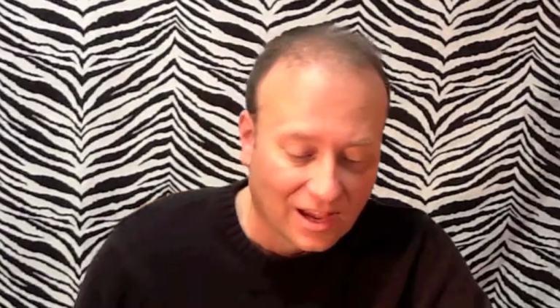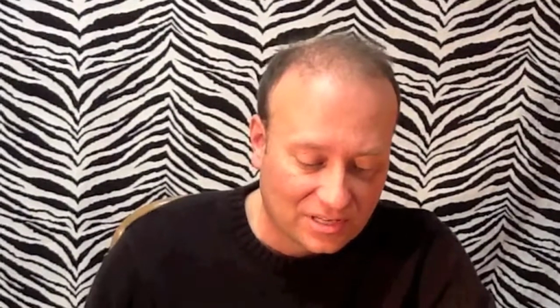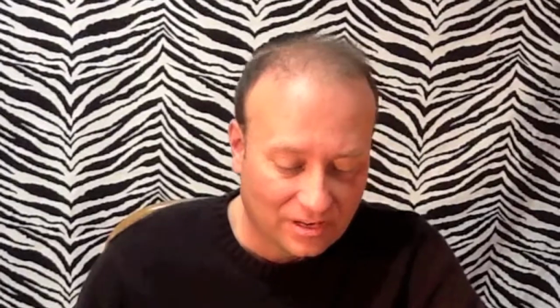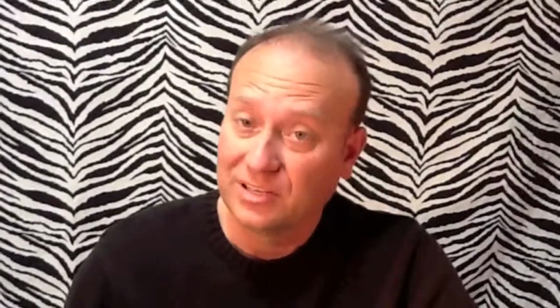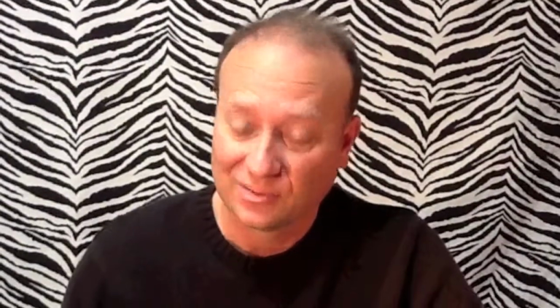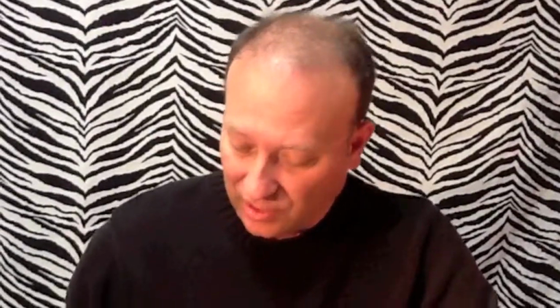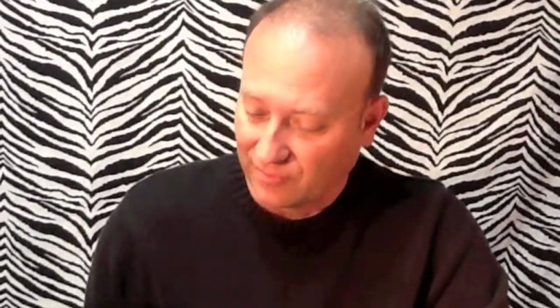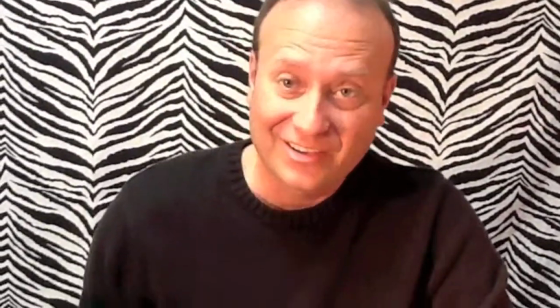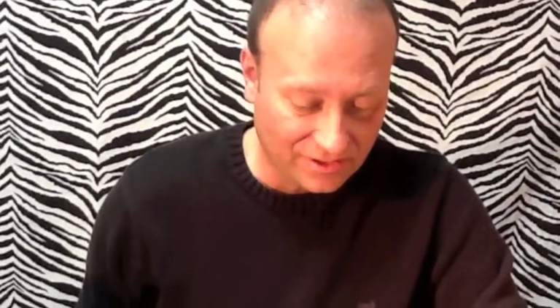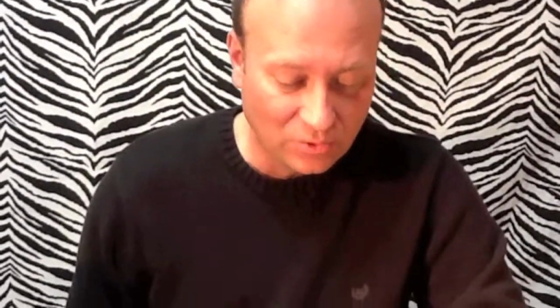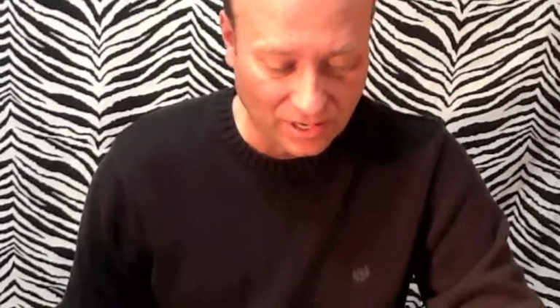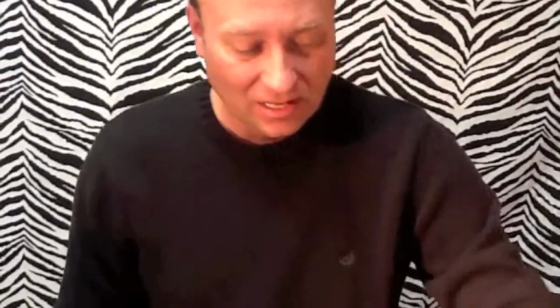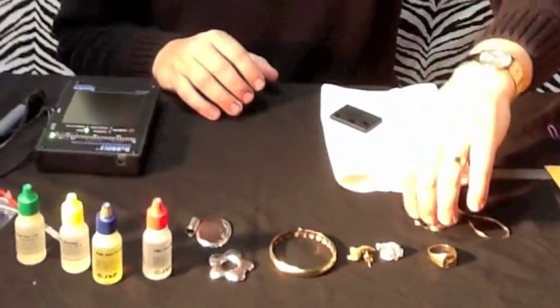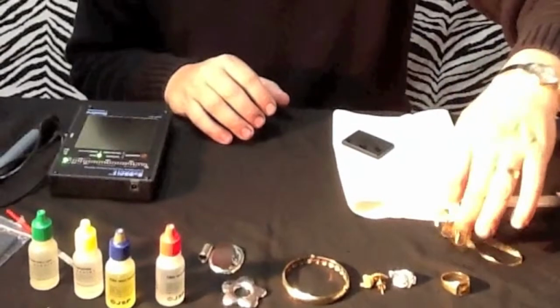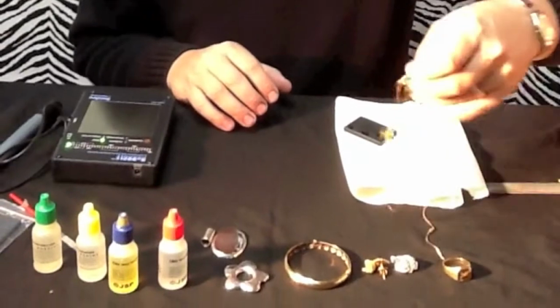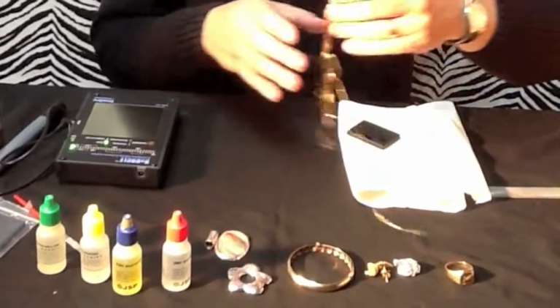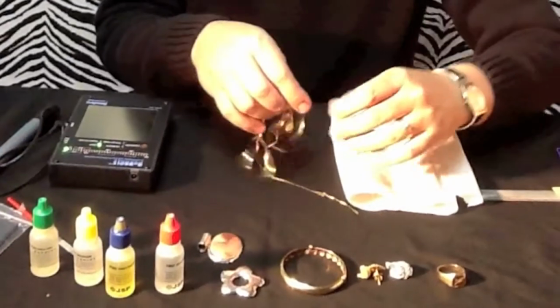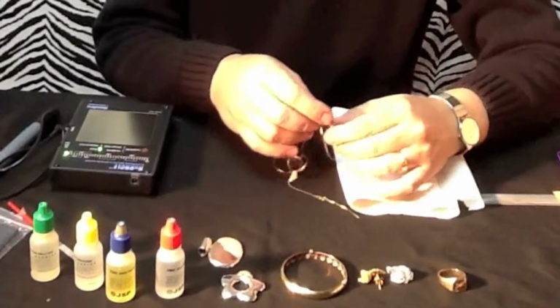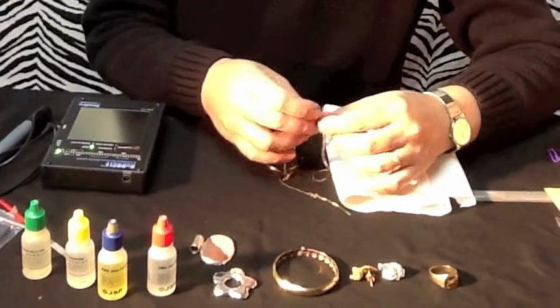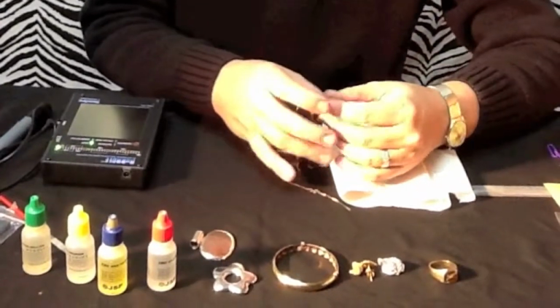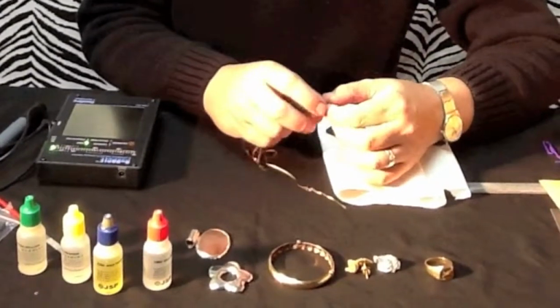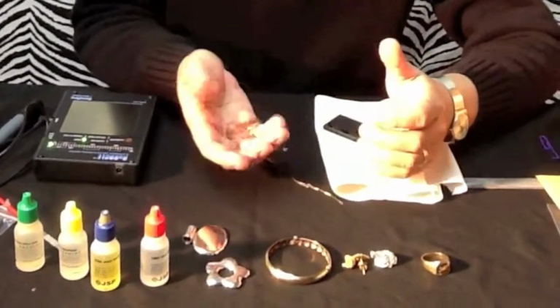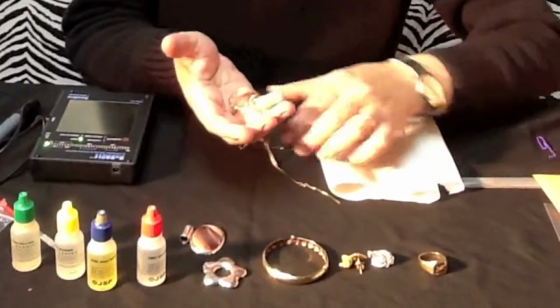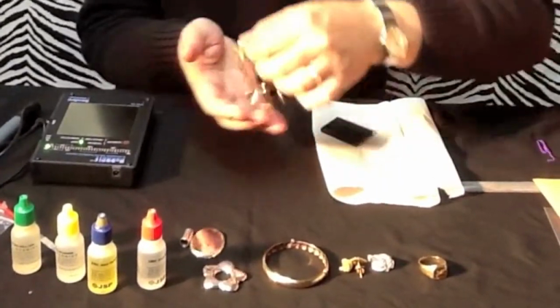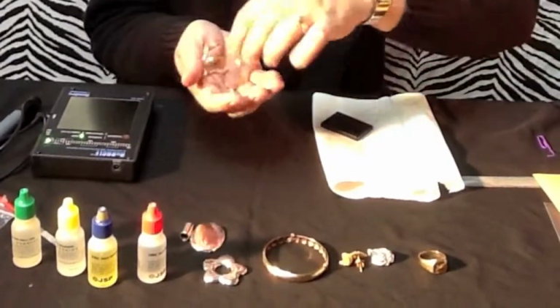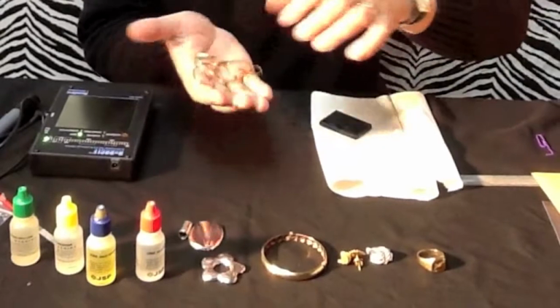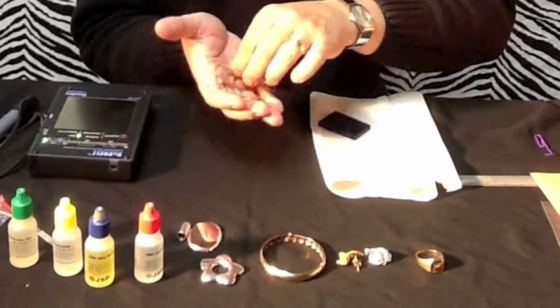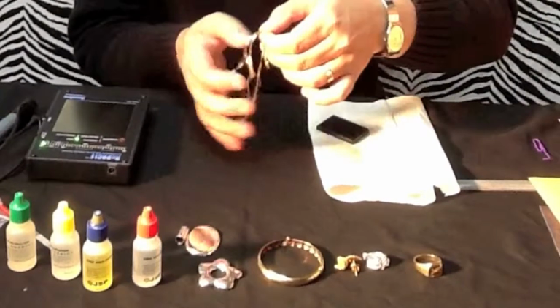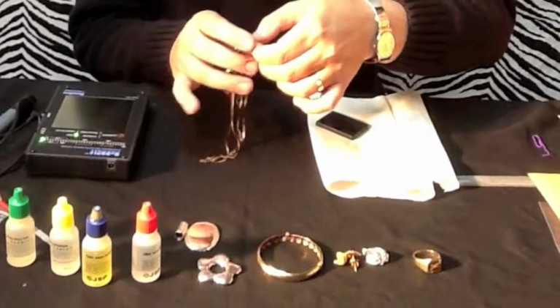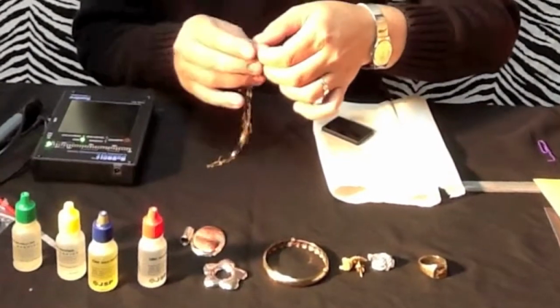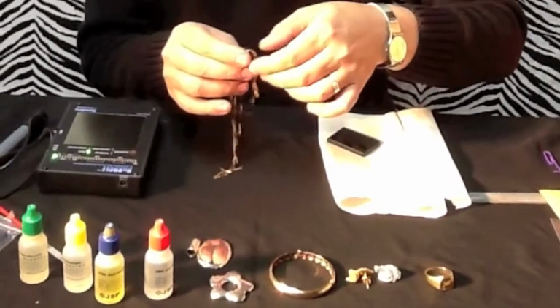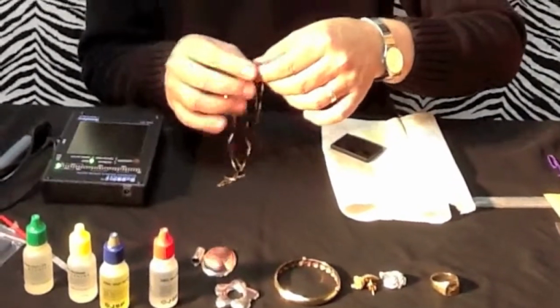Hello, today we're going to be testing some gold and I'm going to show you some various methods of doing so. If you're thinking about buying gold, or you know that people are making good money buying scrap gold off the street, you're going to need to know what you're doing.